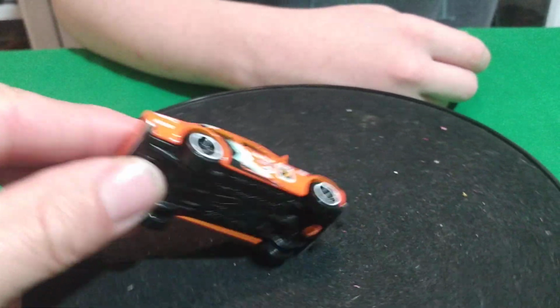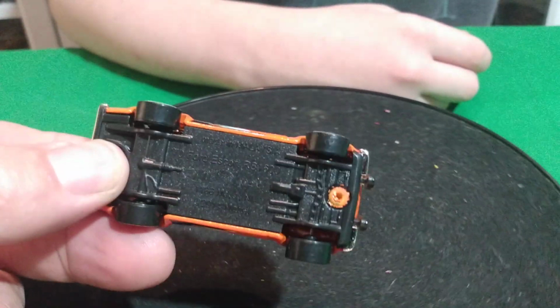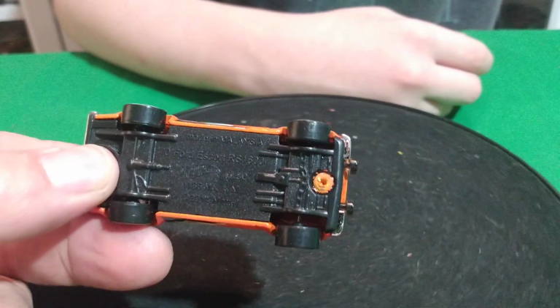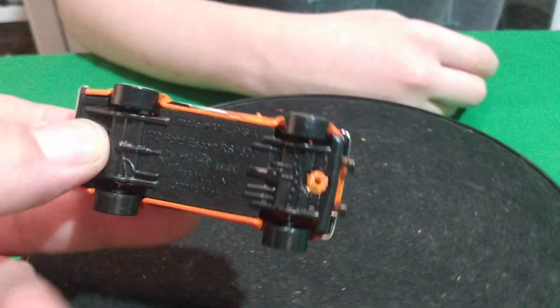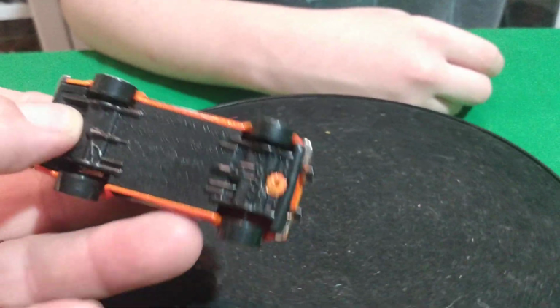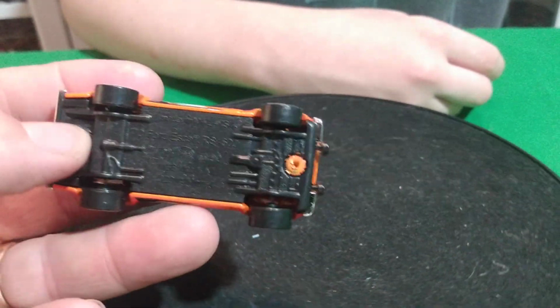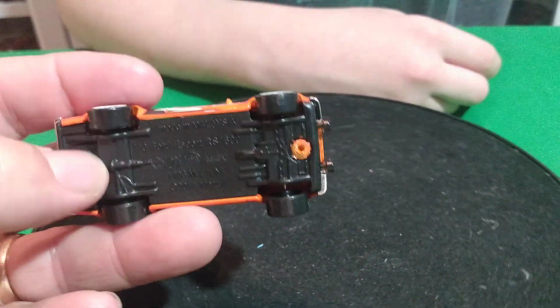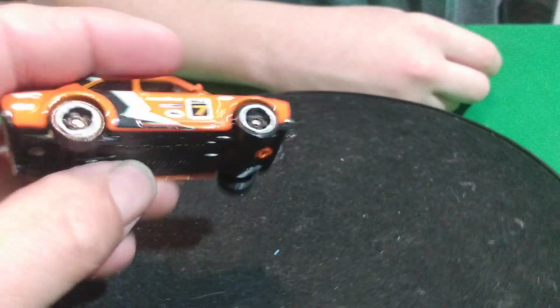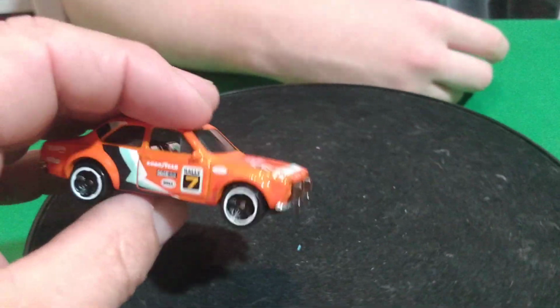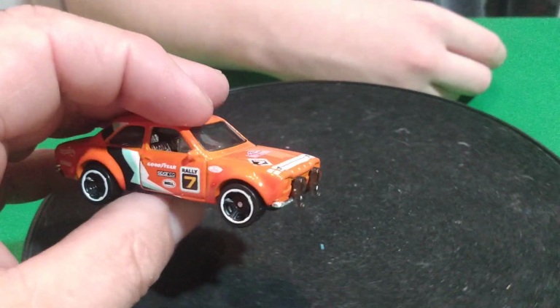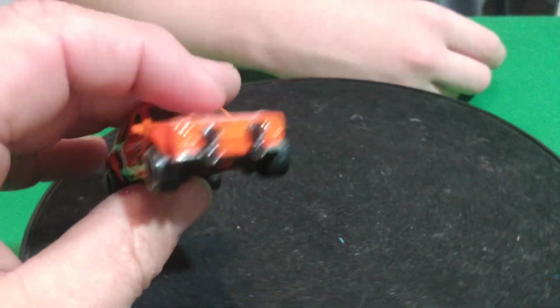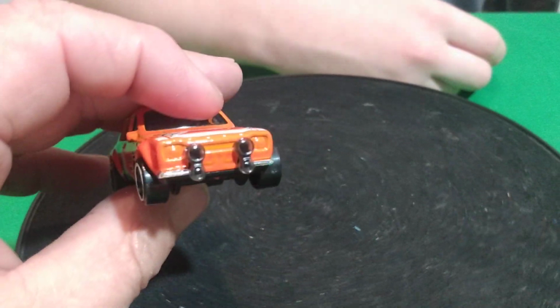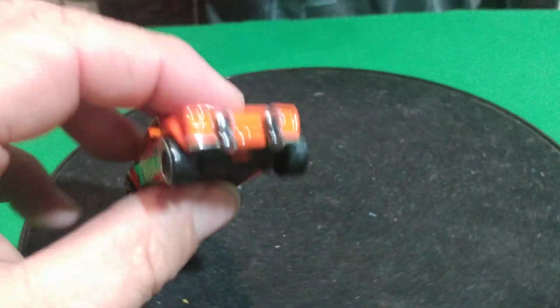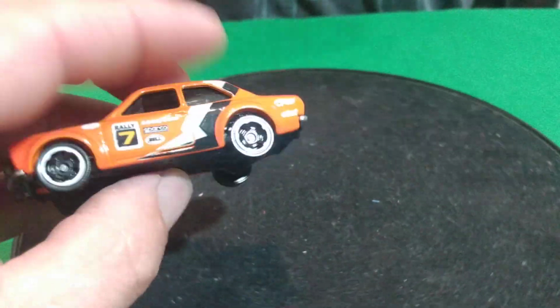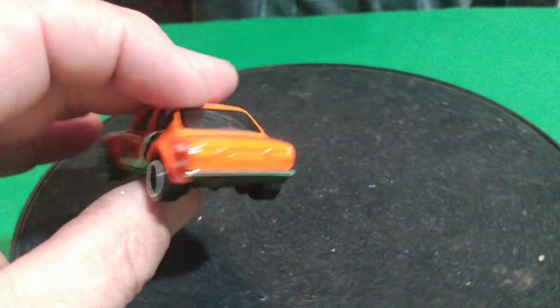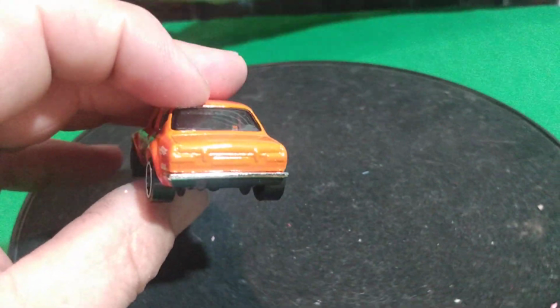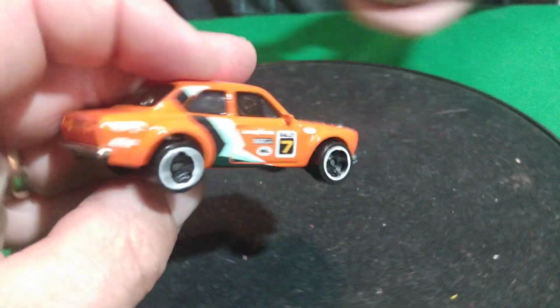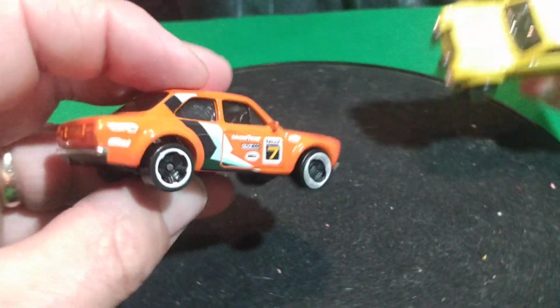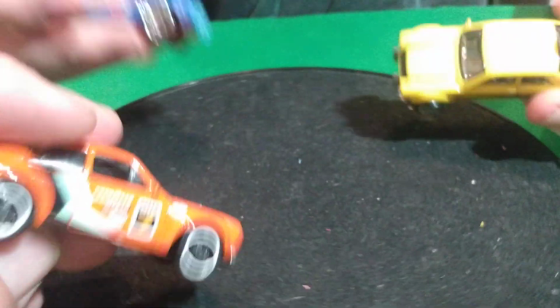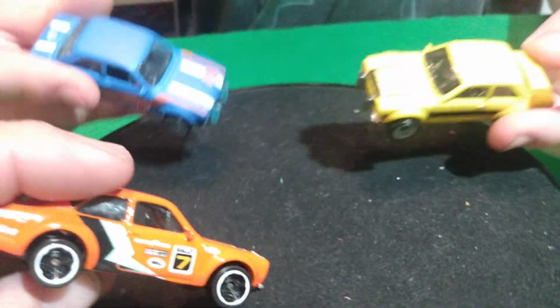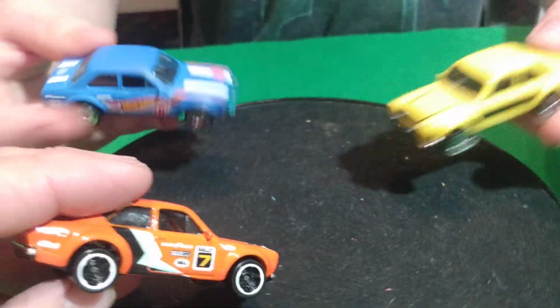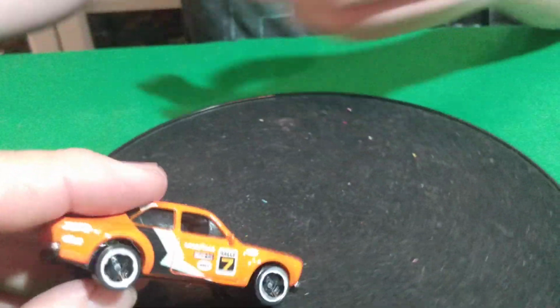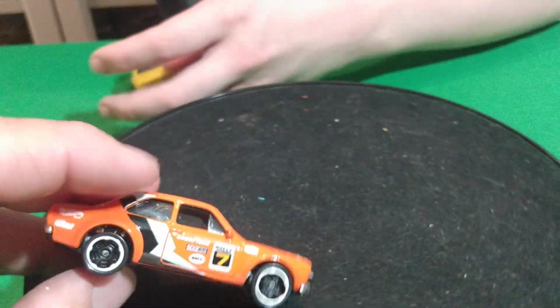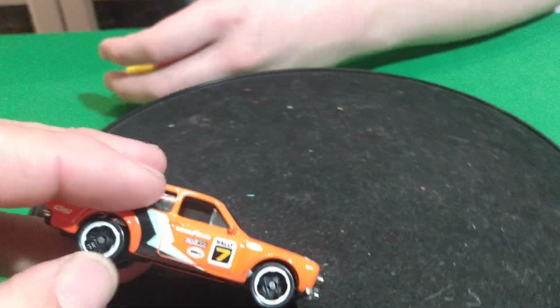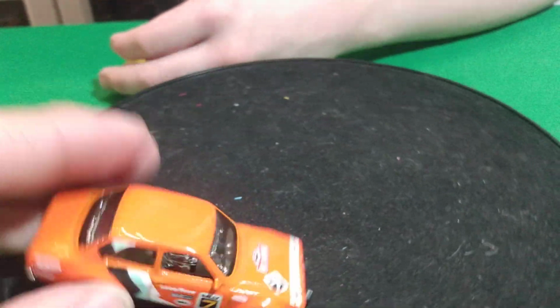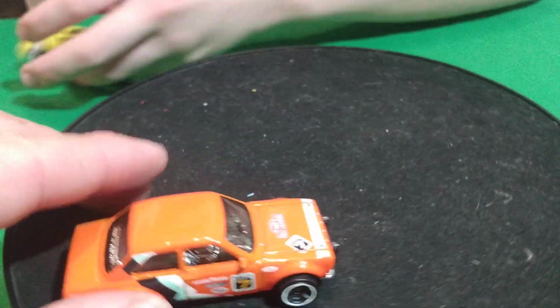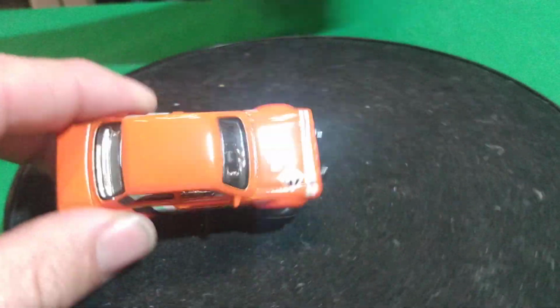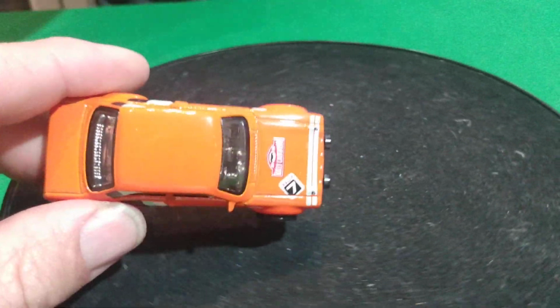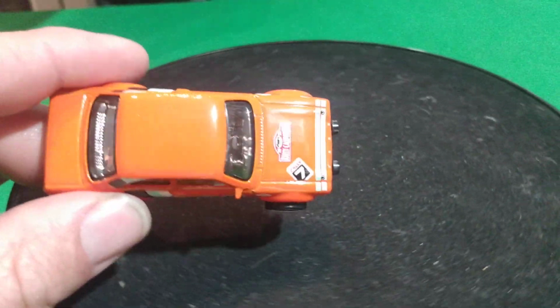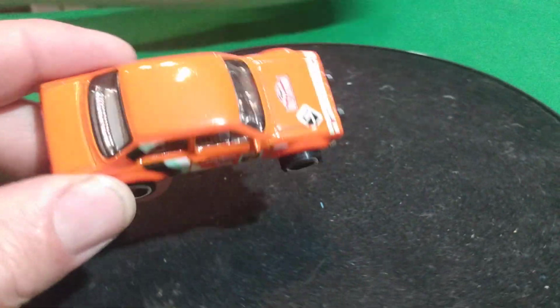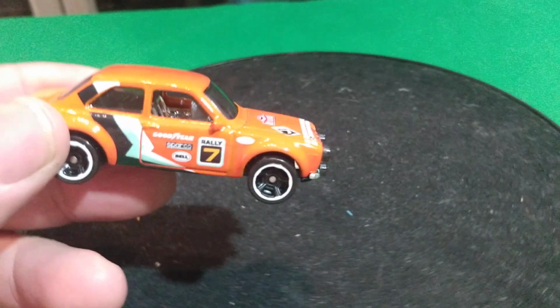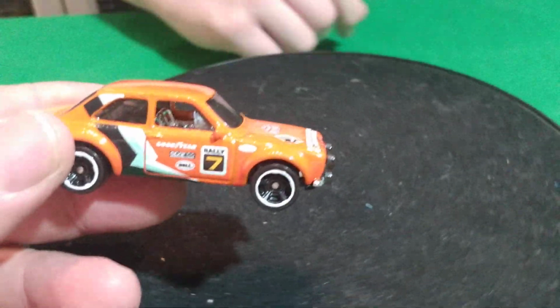Wow. This one's got a black base, like the yellow one — not an orange base. It's just these three that aren't like the others. The dark blue one might not be like the others too.